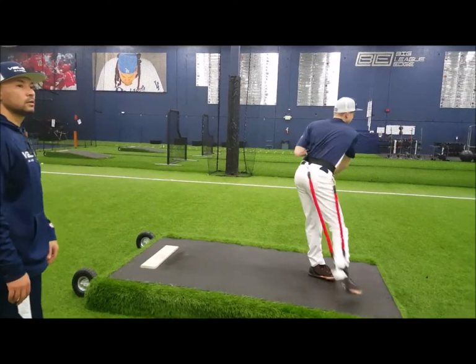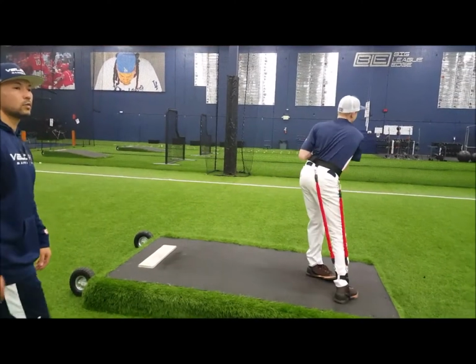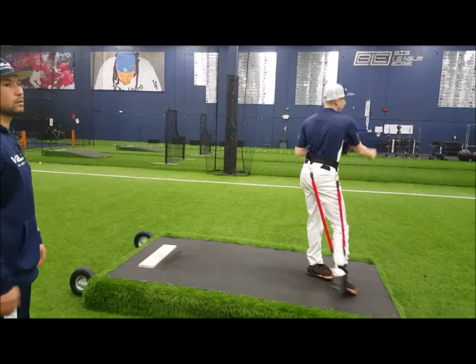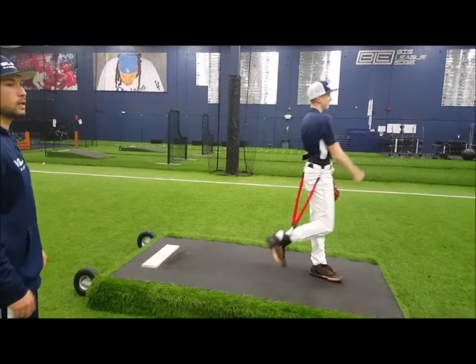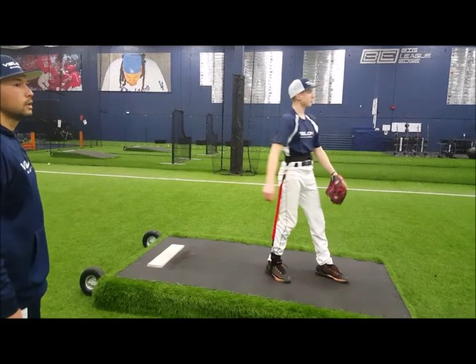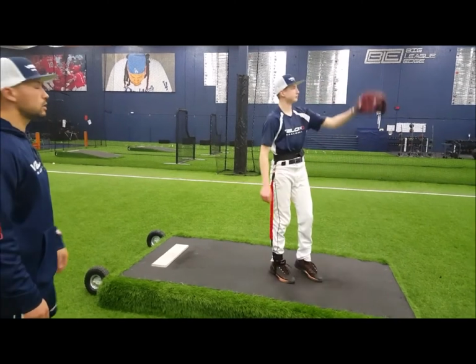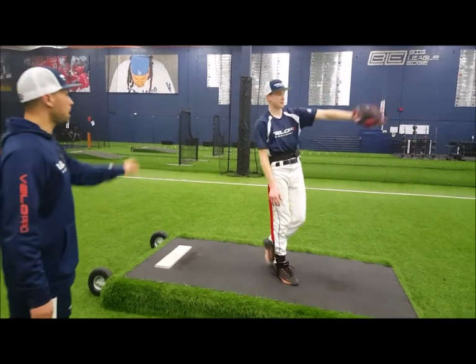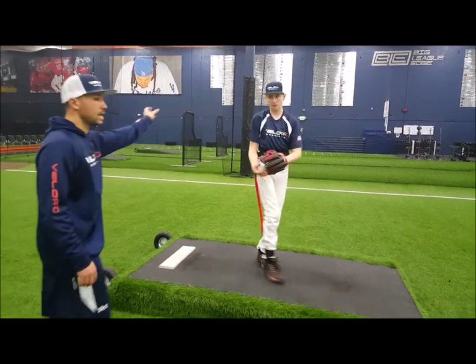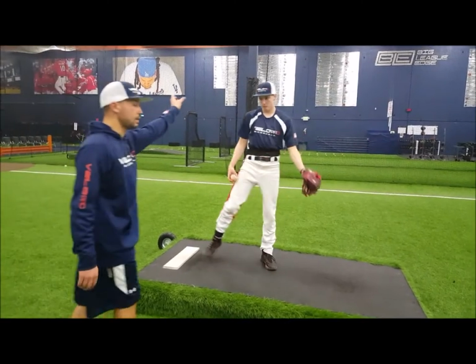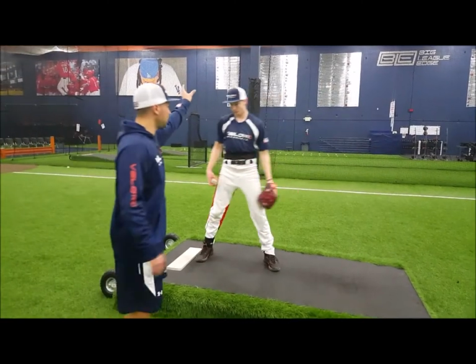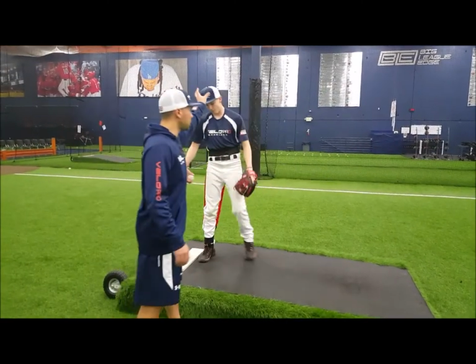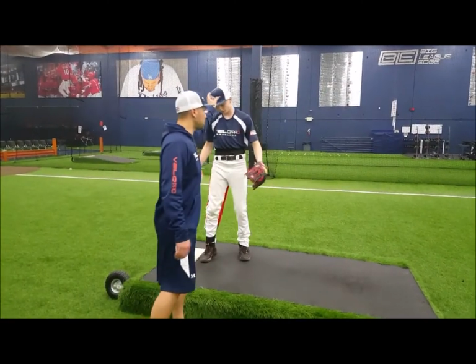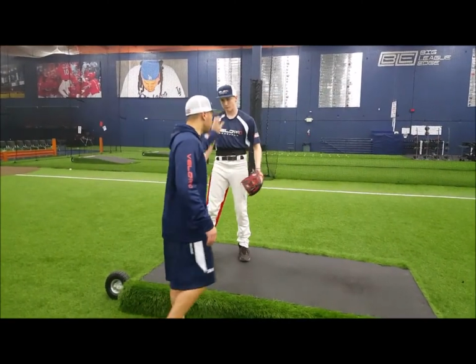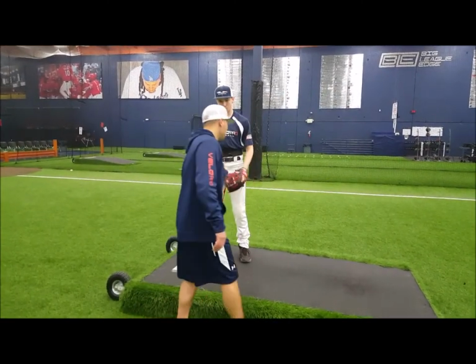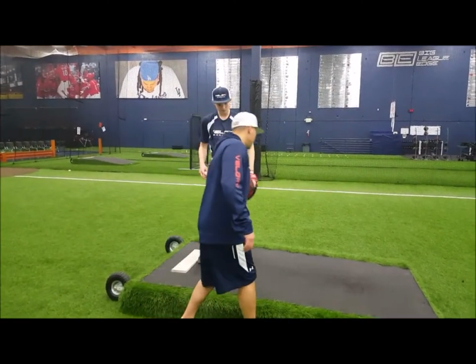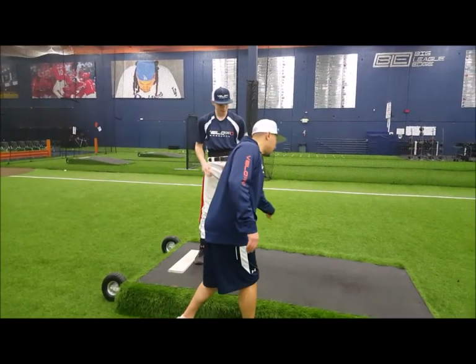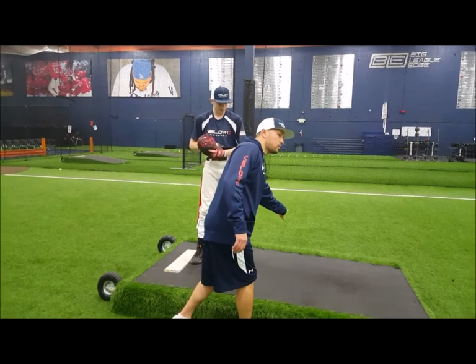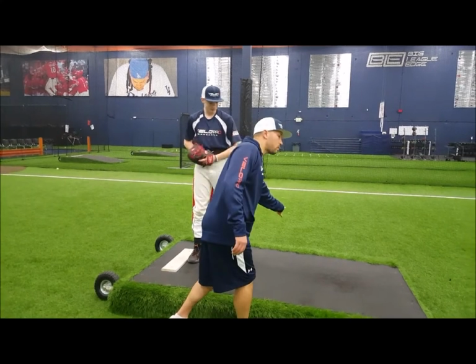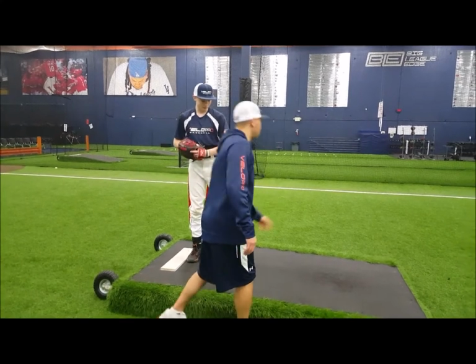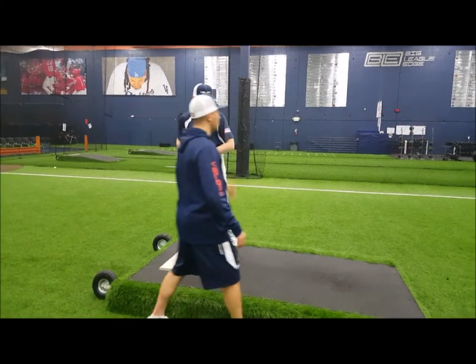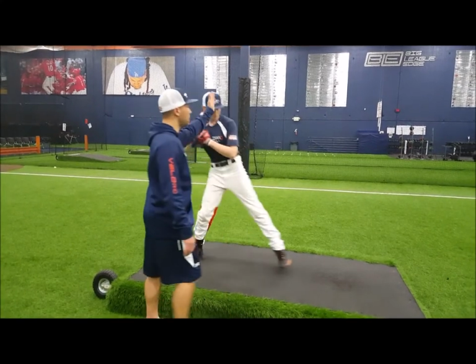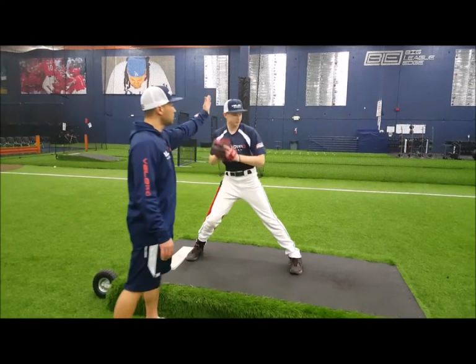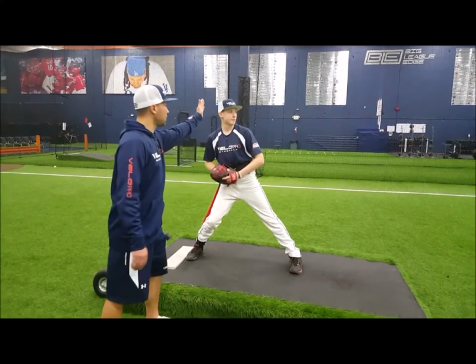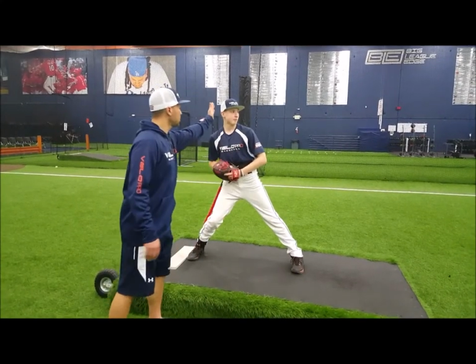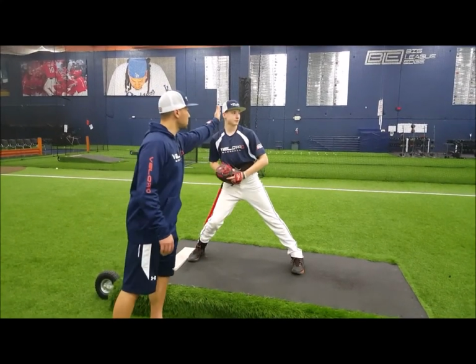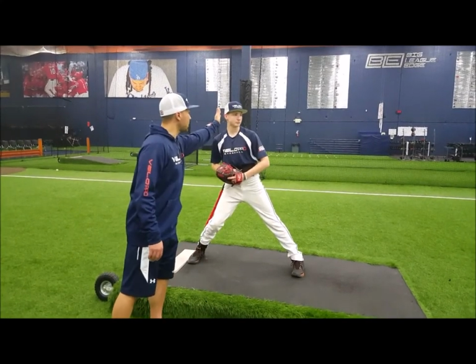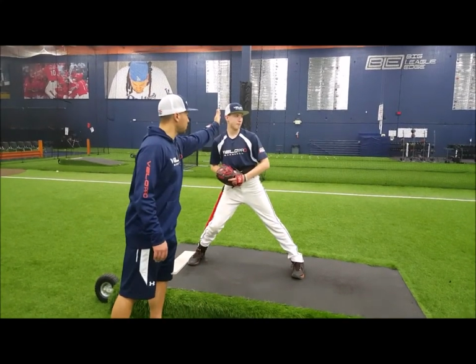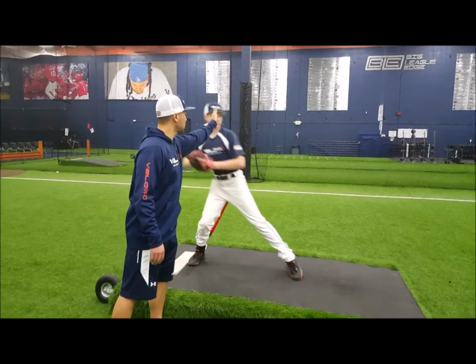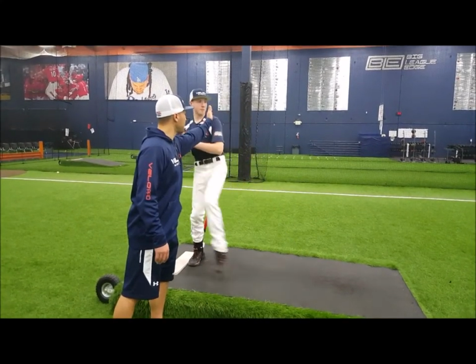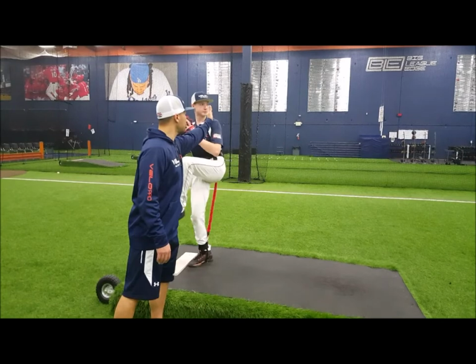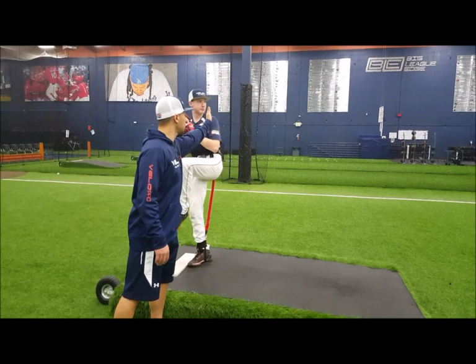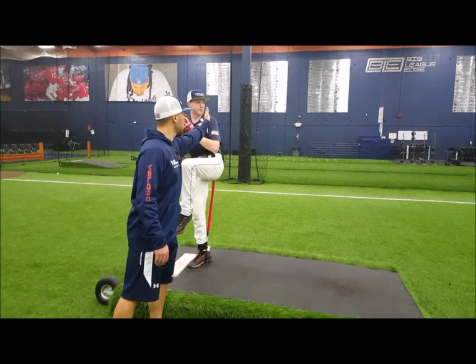That's the one right there. You can see how his head stays pretty stationary until his leg kick starts. Watch his head — it's going to stay back. Keep it back.